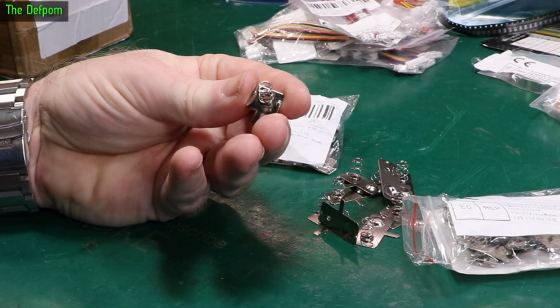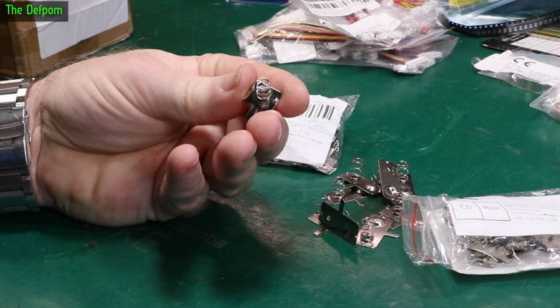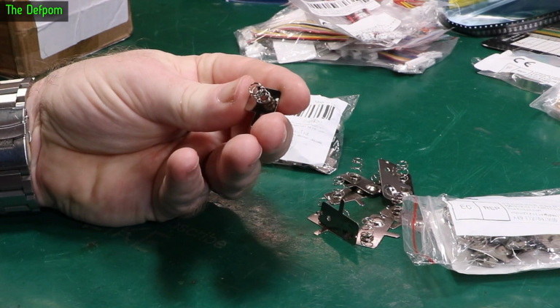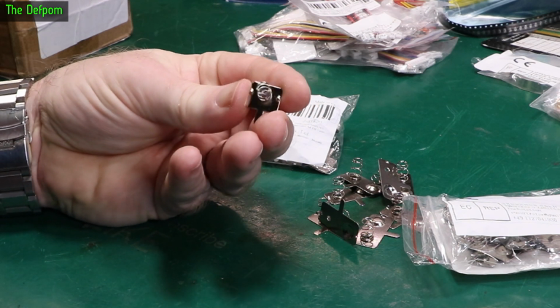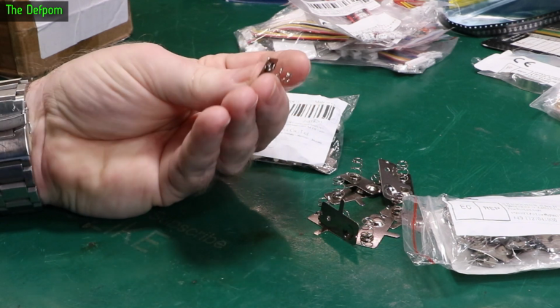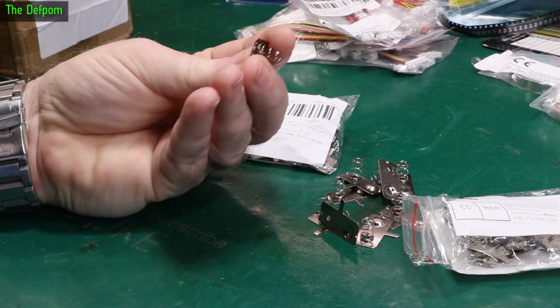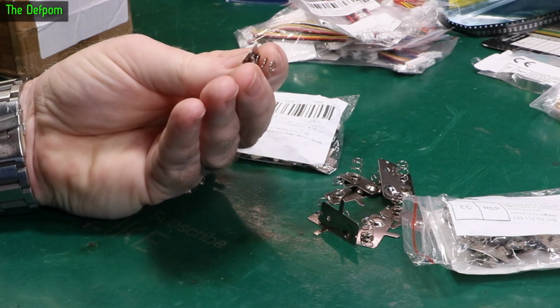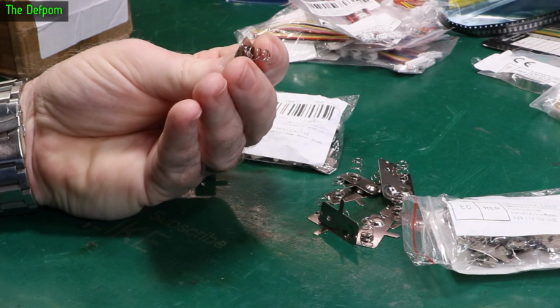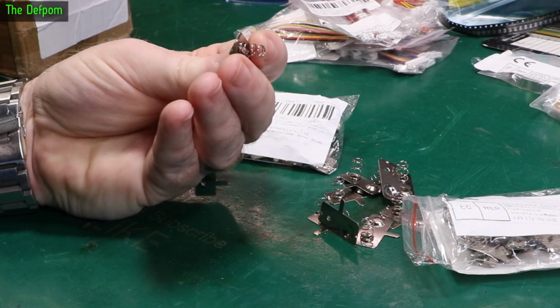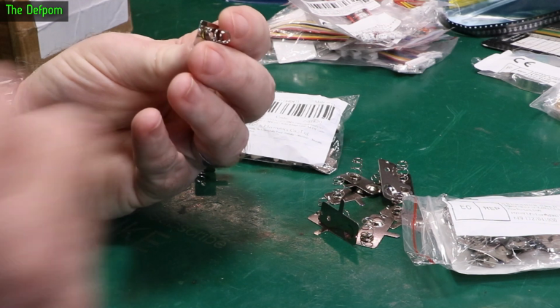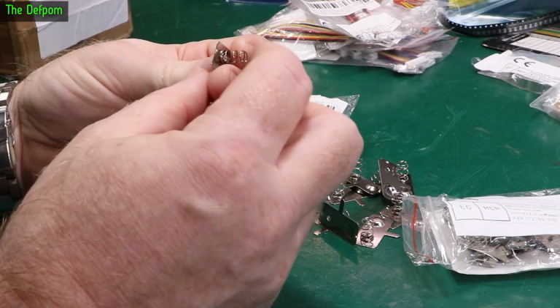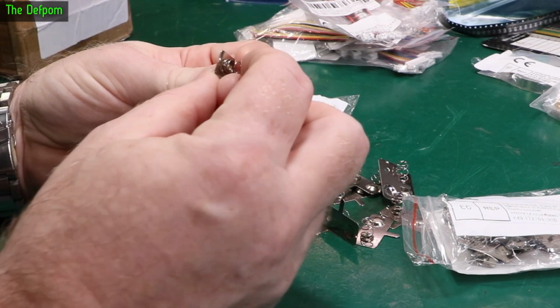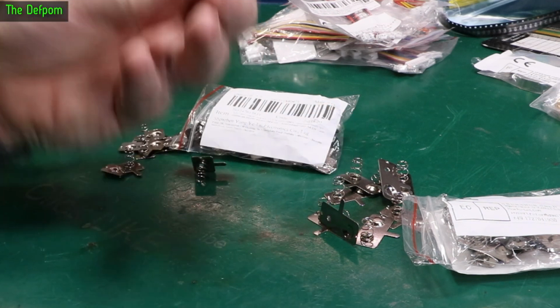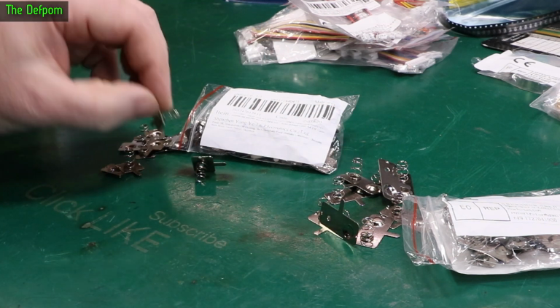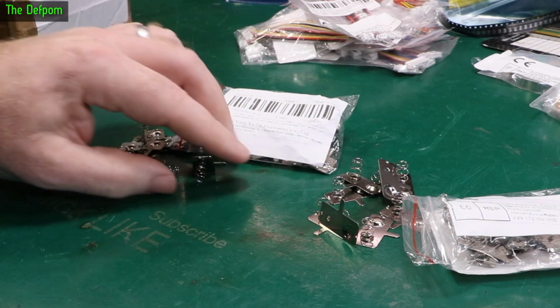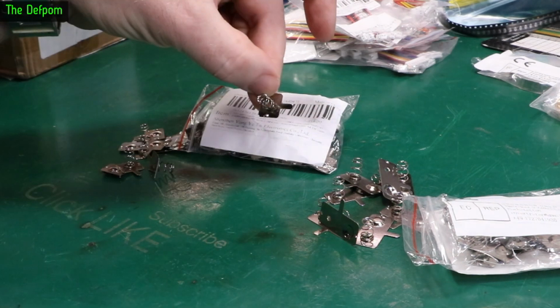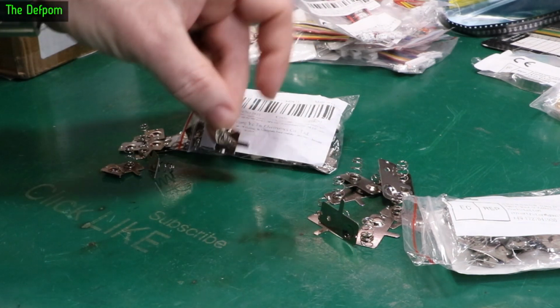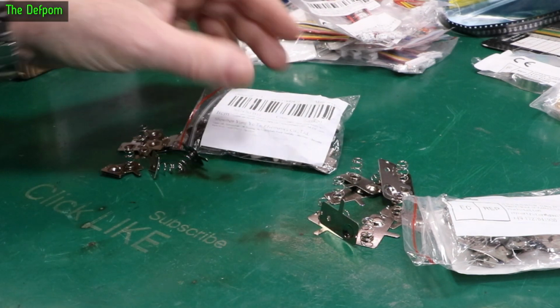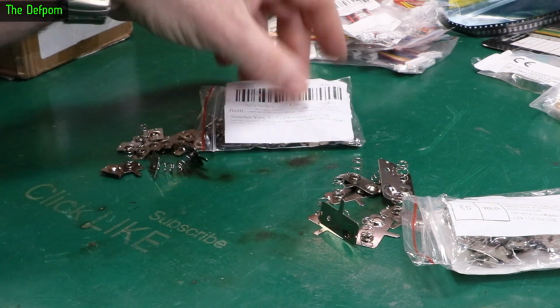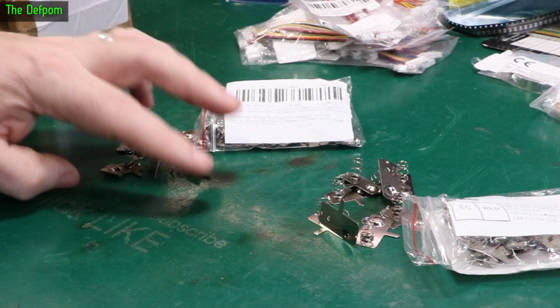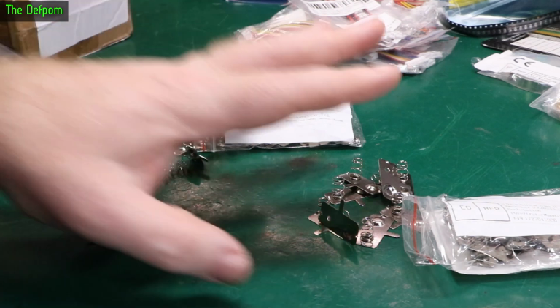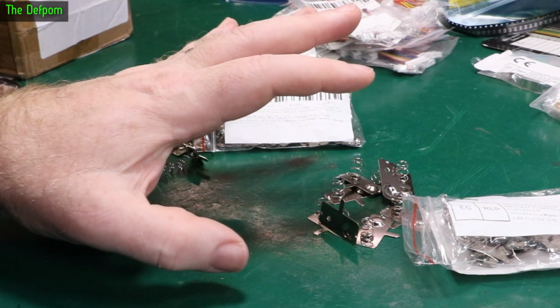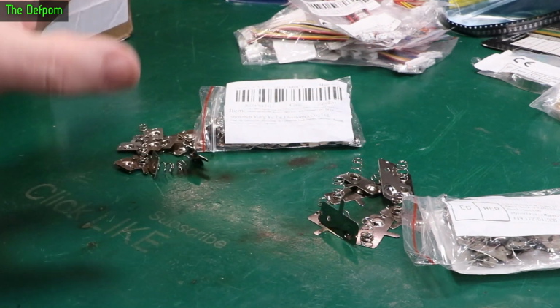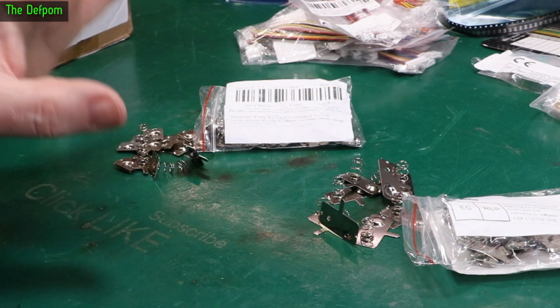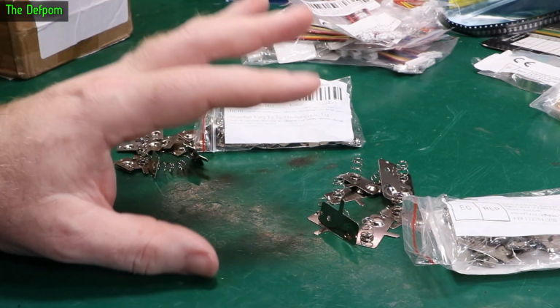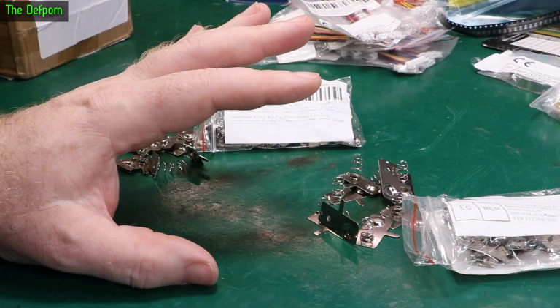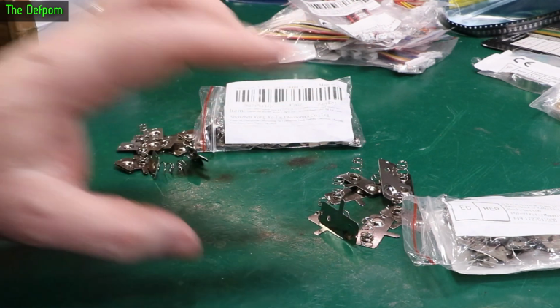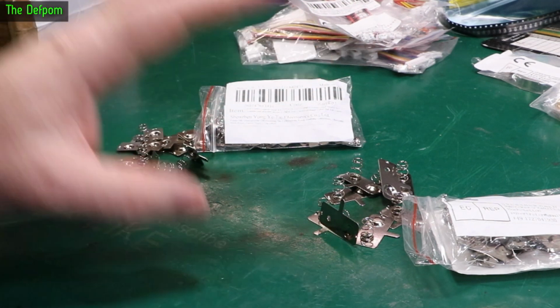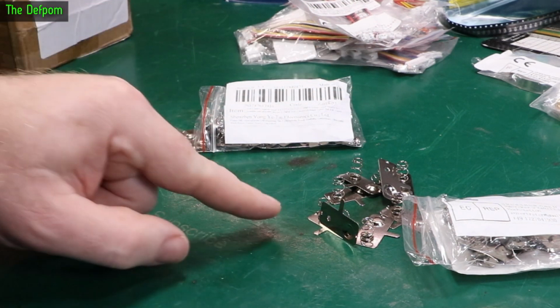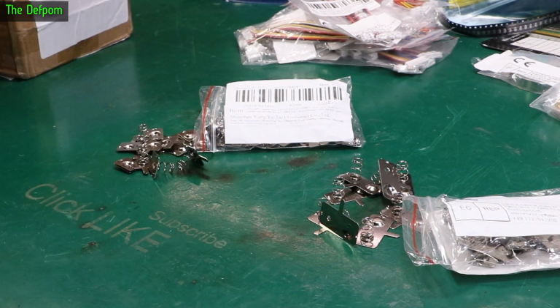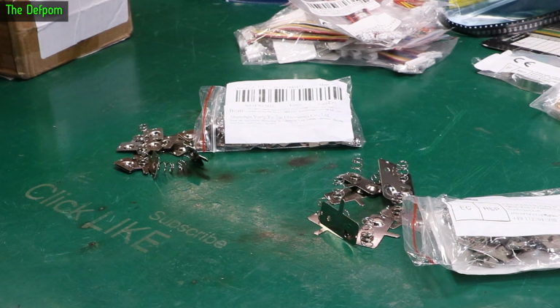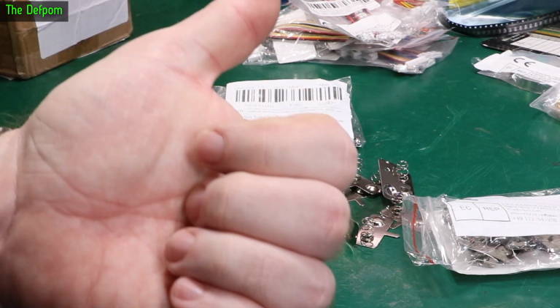They don't seem to be very well centered, but that probably won't really matter to be honest. But at least now I've got the terminals, so if I do get a situation where I need to replace them, I've got something. Brilliant.